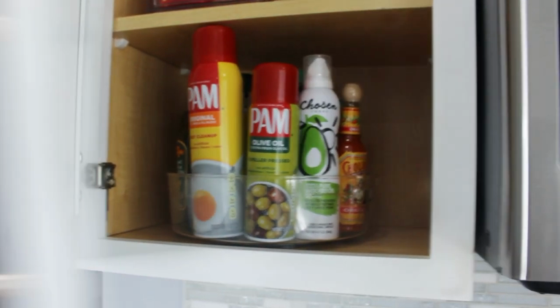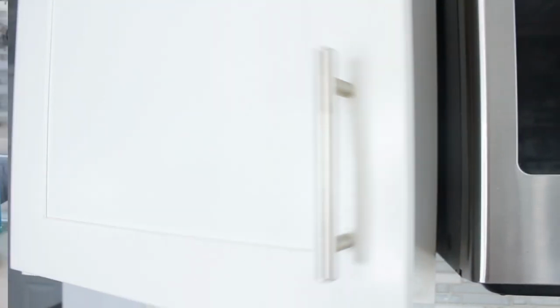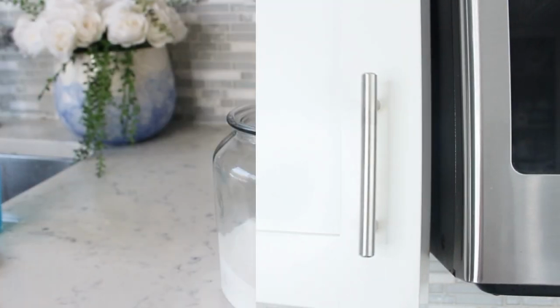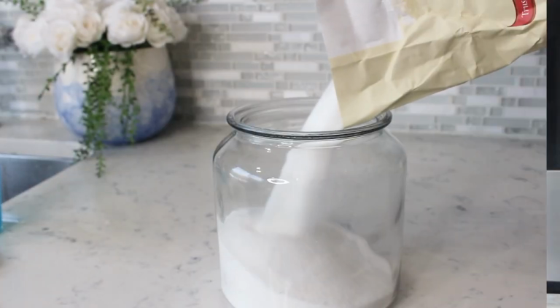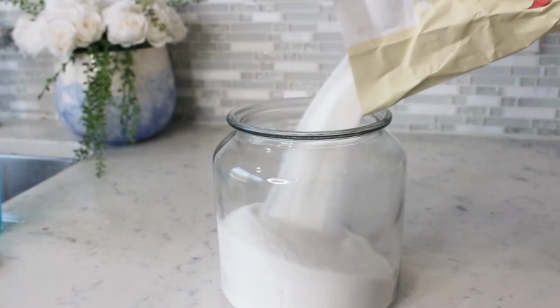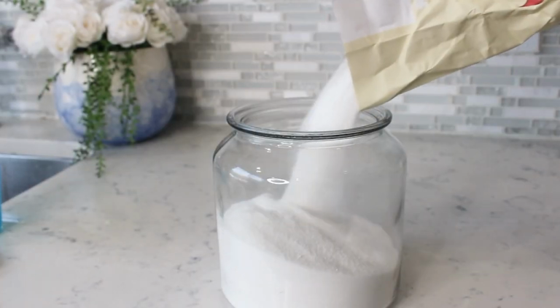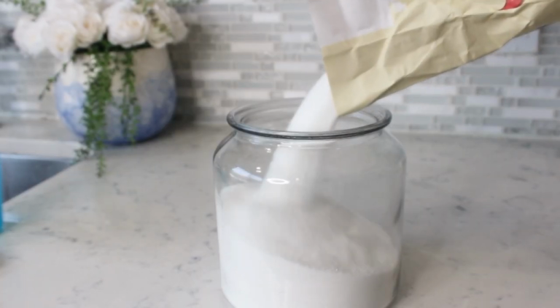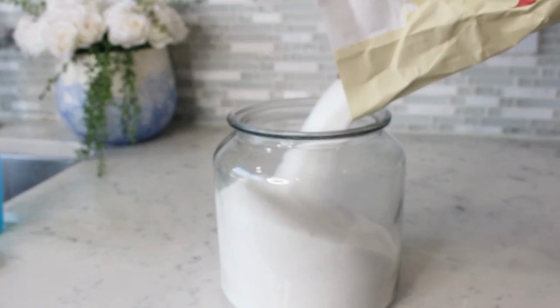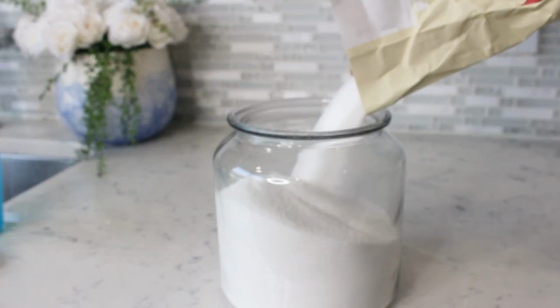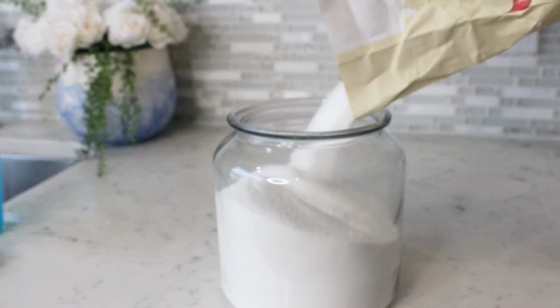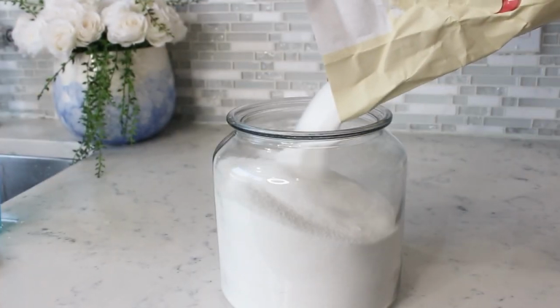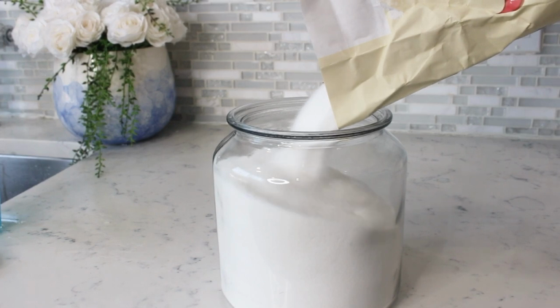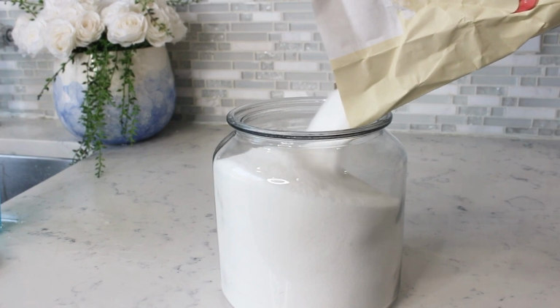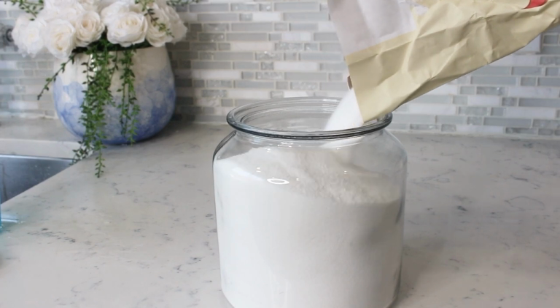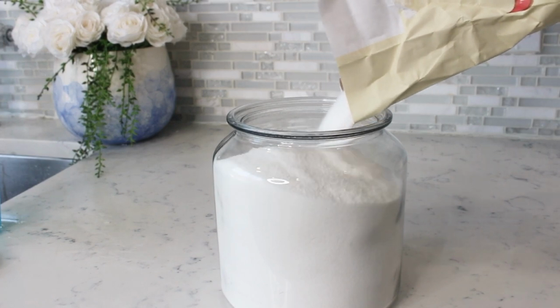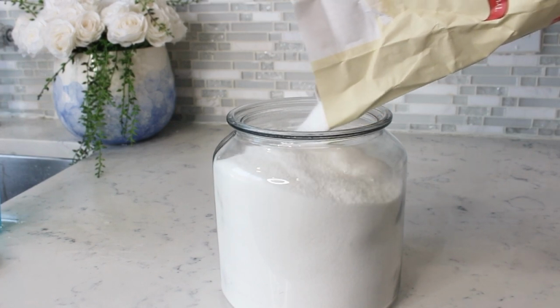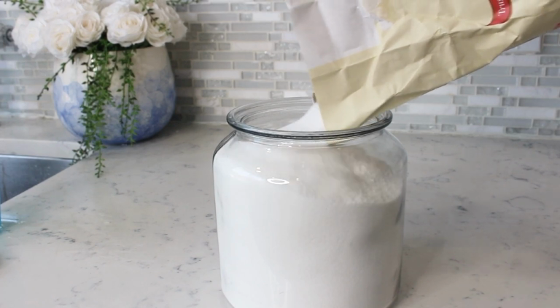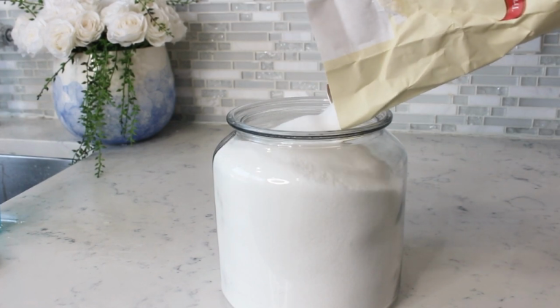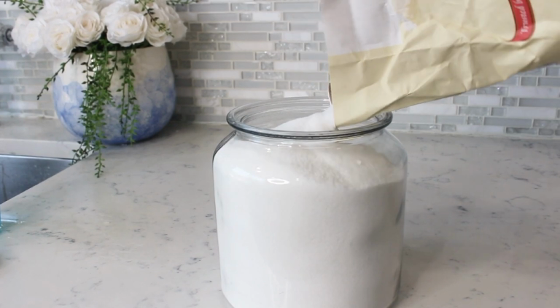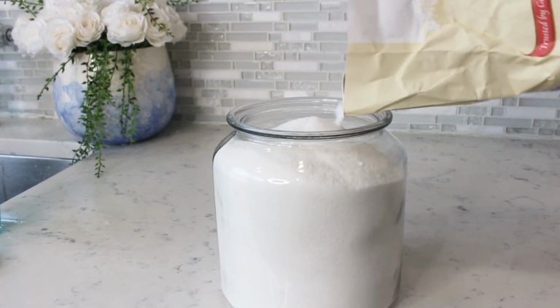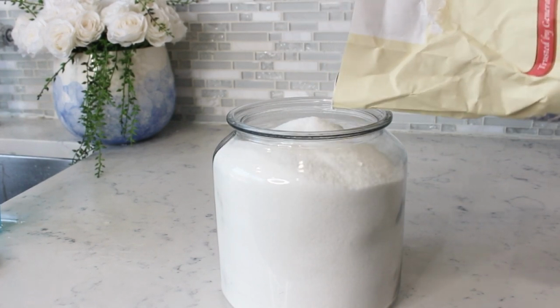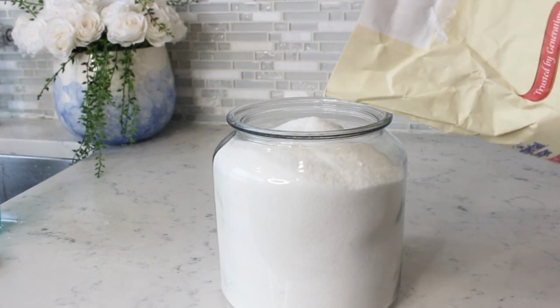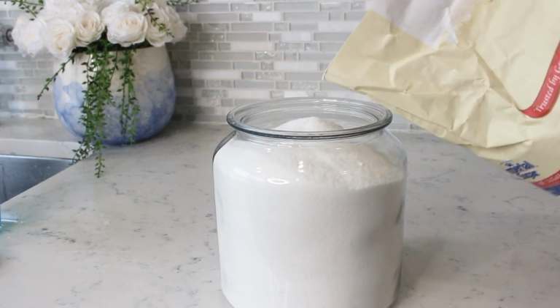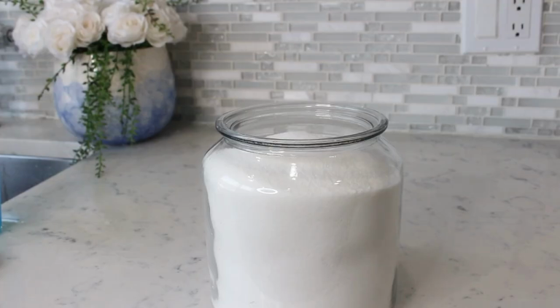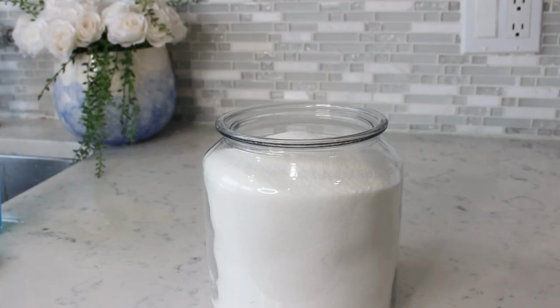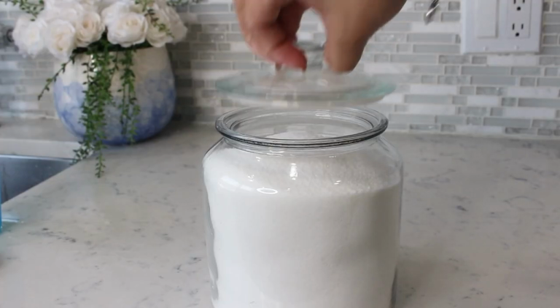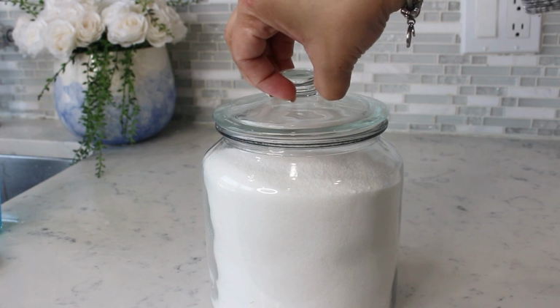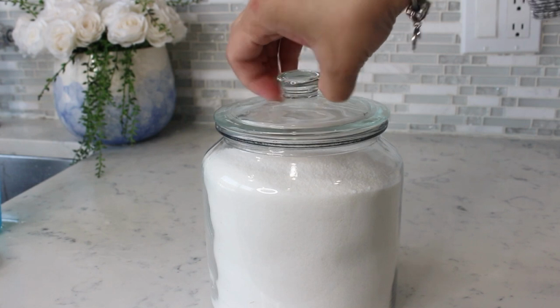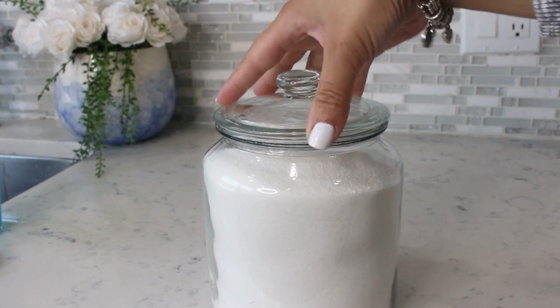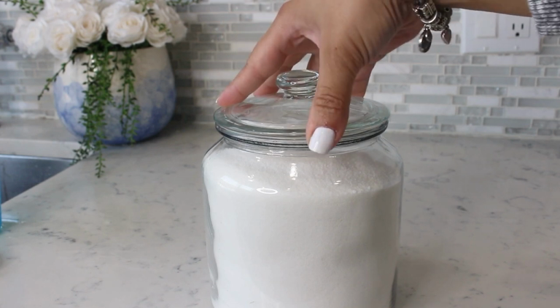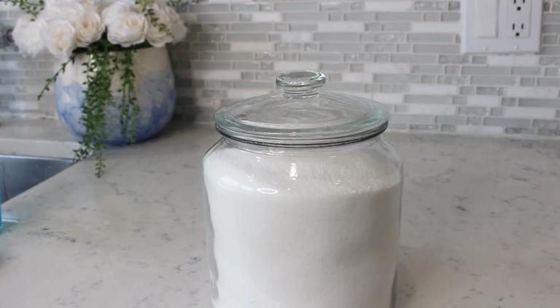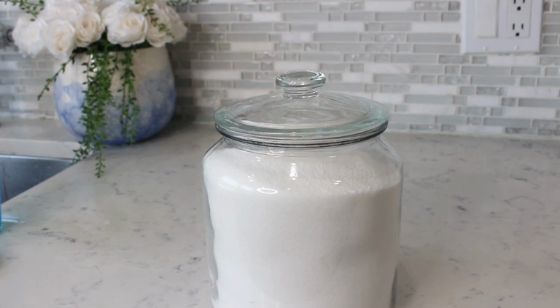I hope you get ideas from this to organize your pantry. Since I'm using glass containers, I decided to put them up high away from my girls. These ones are from IKEA.